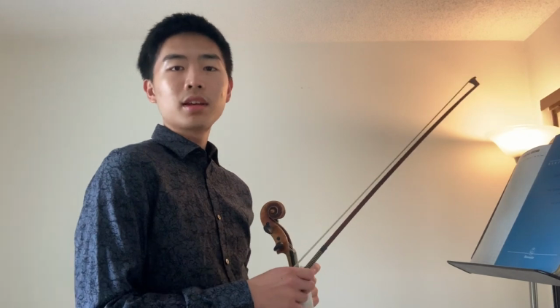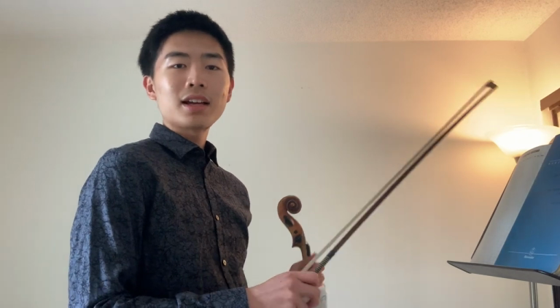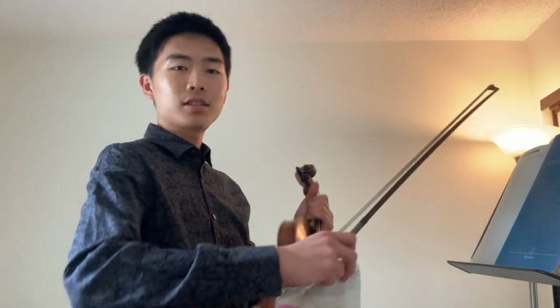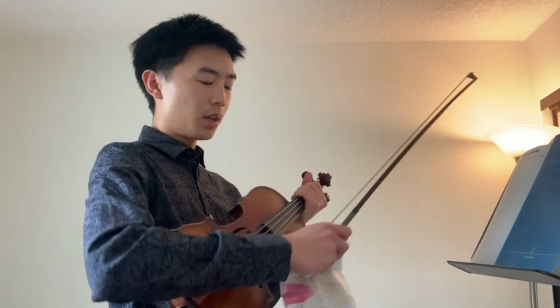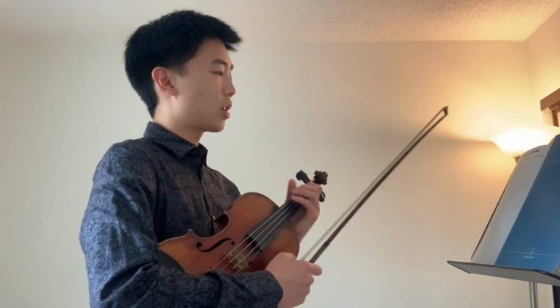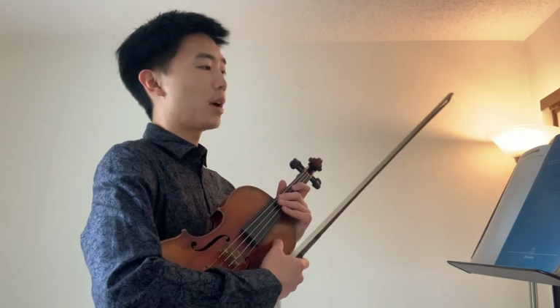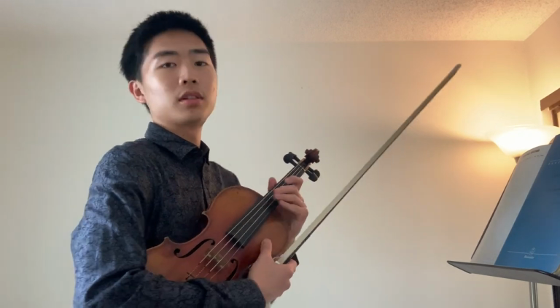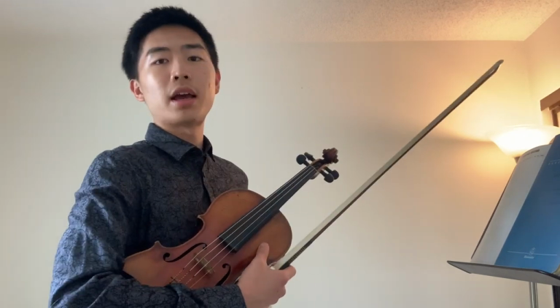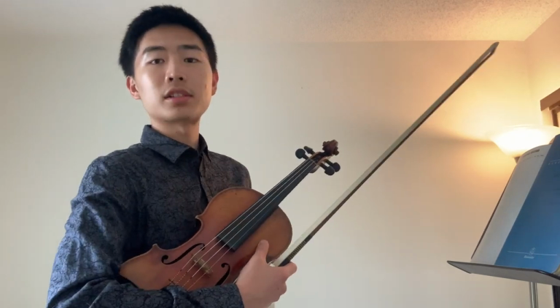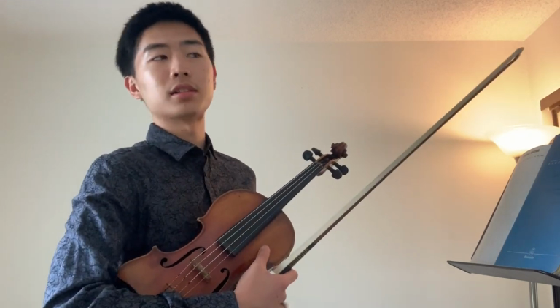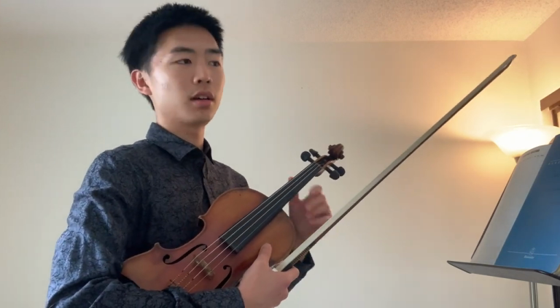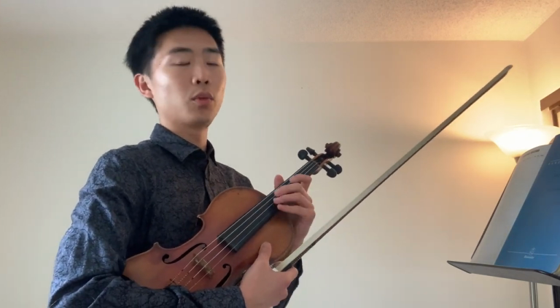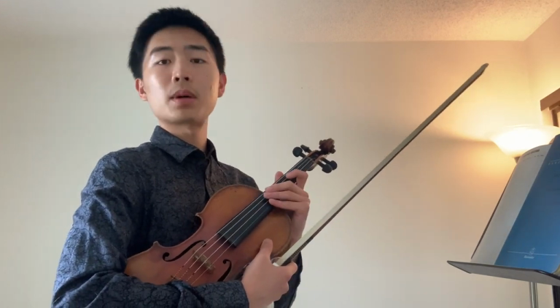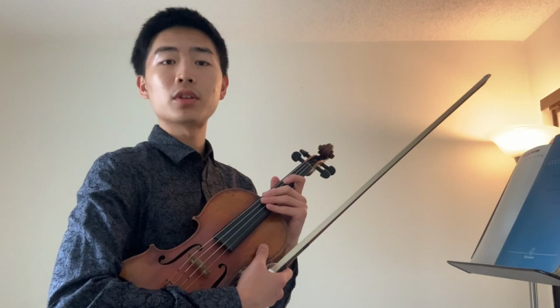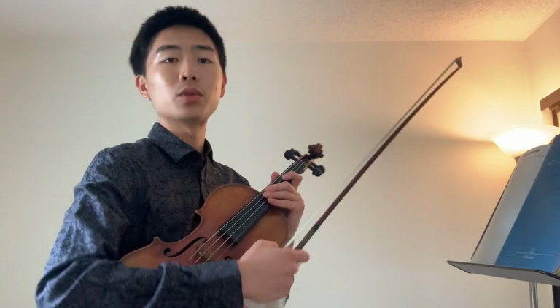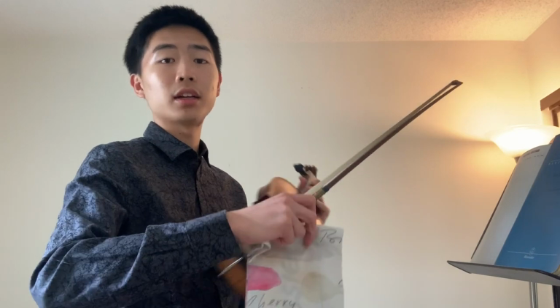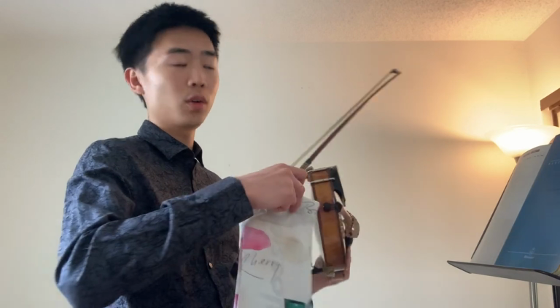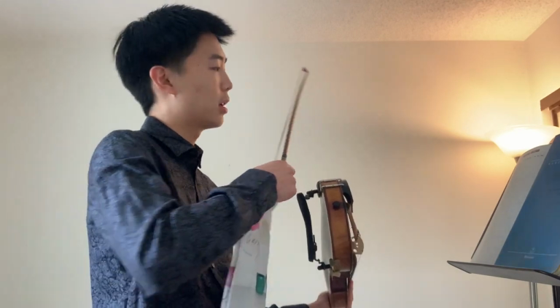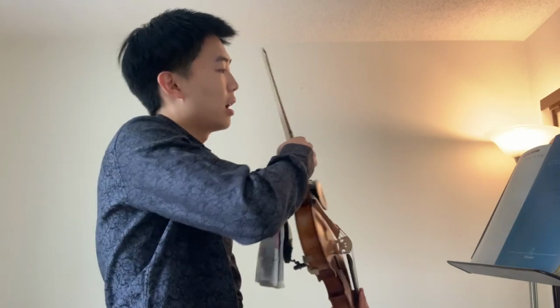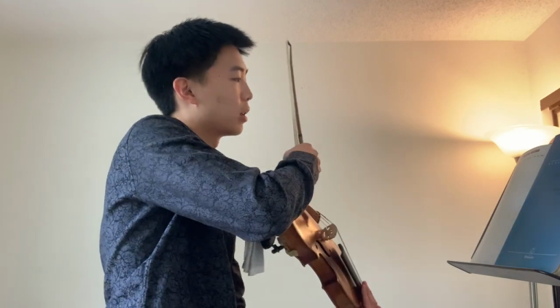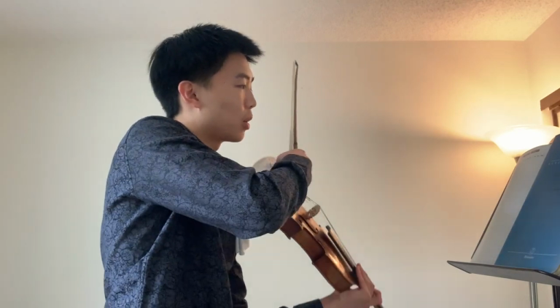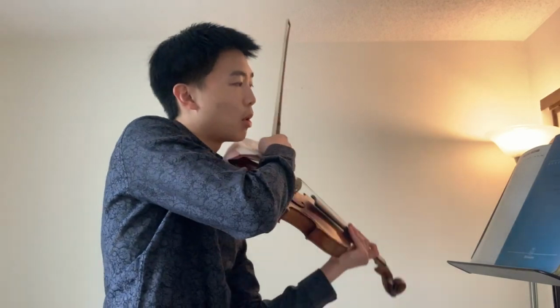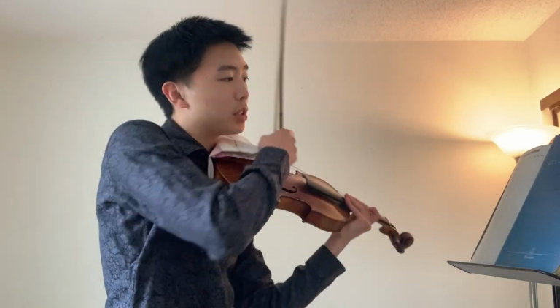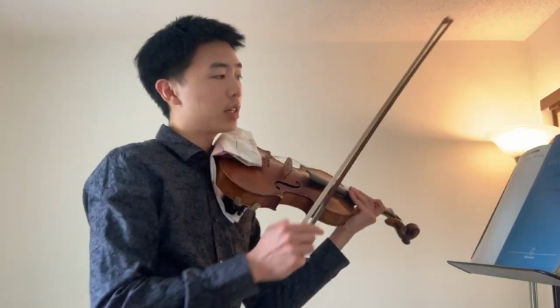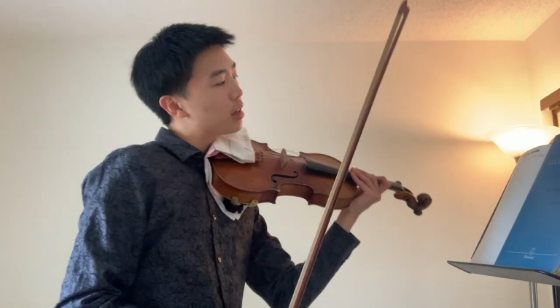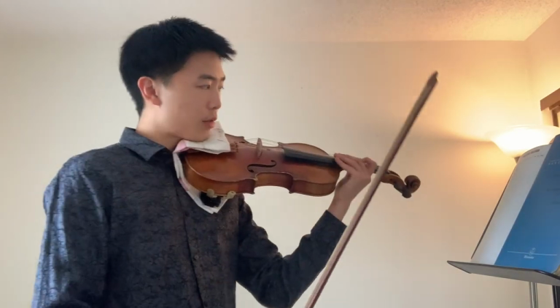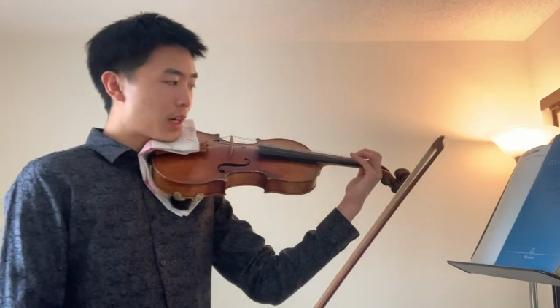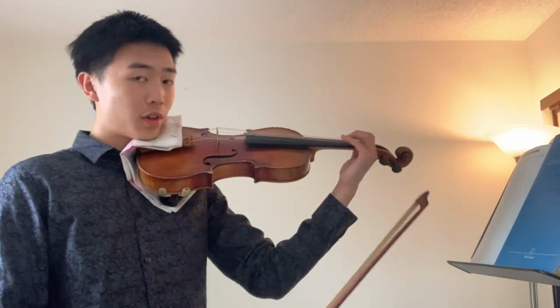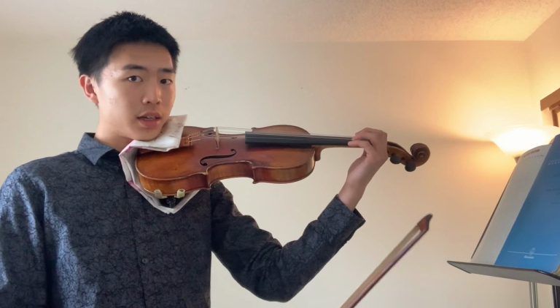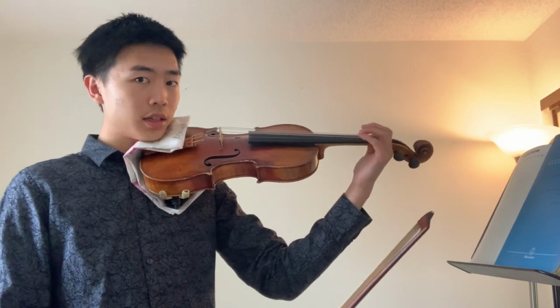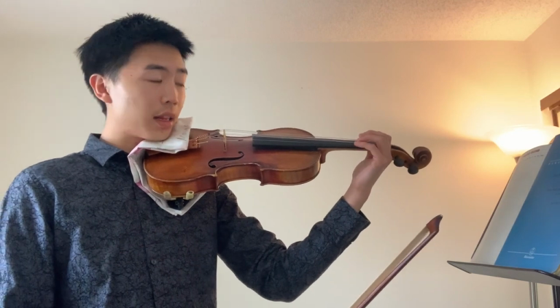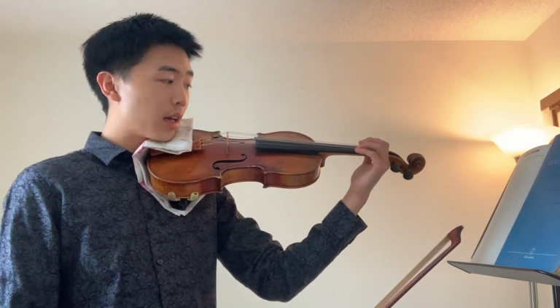Hey guys, so today we're going to talk about some exercises and warm-ups that you can do right here at home. We're going to start with some open strings. Feel free to have your hand here at the neck or at the upper bout.